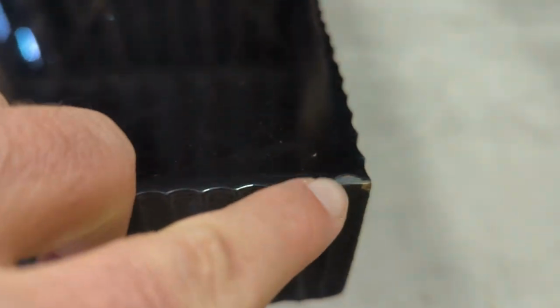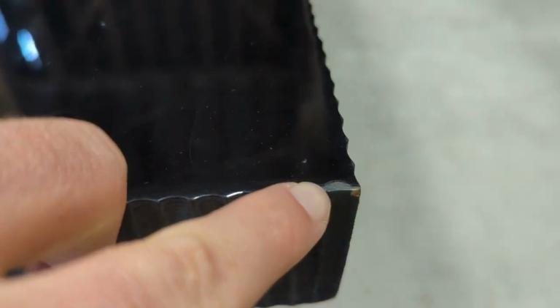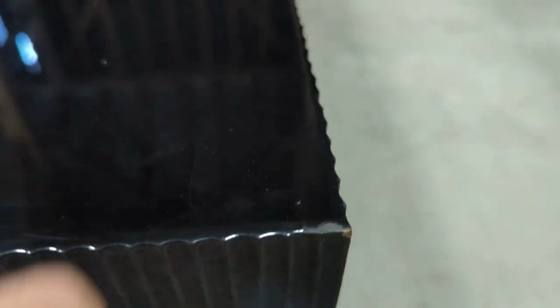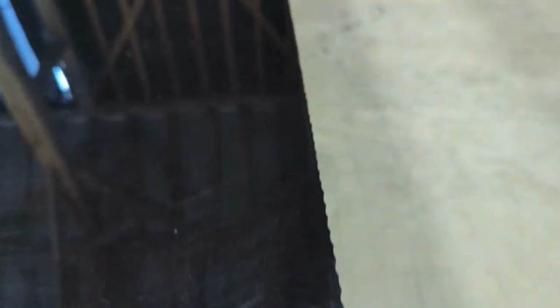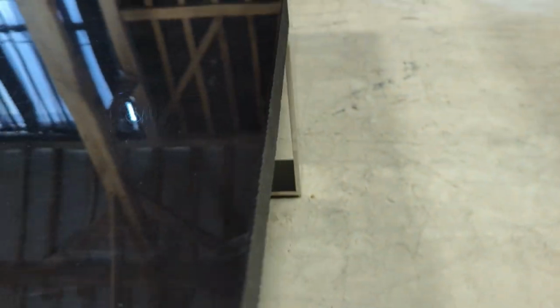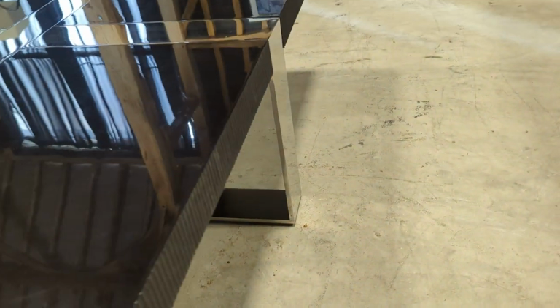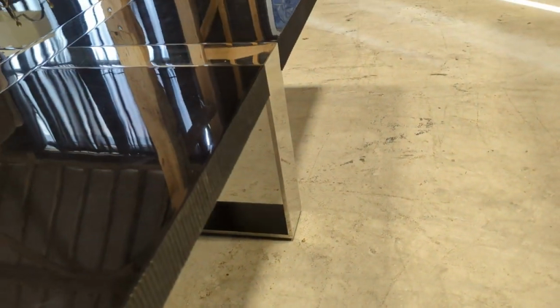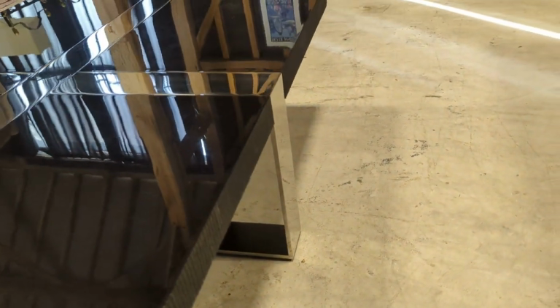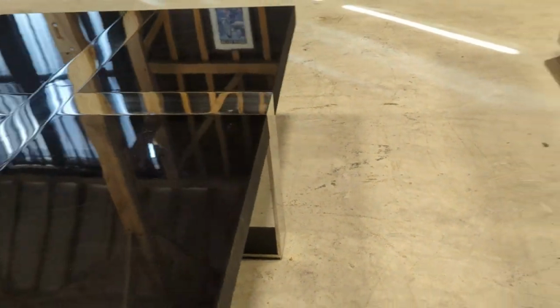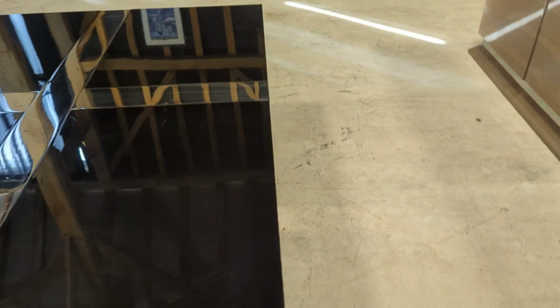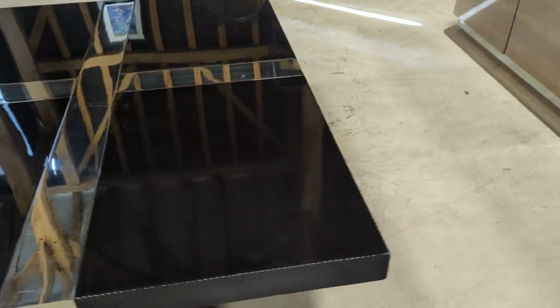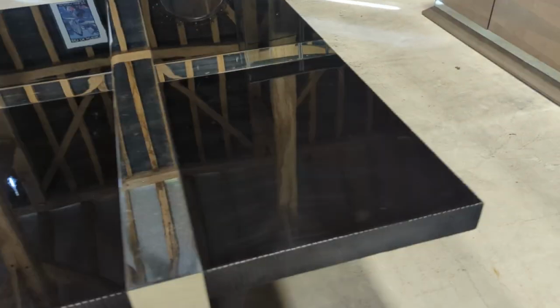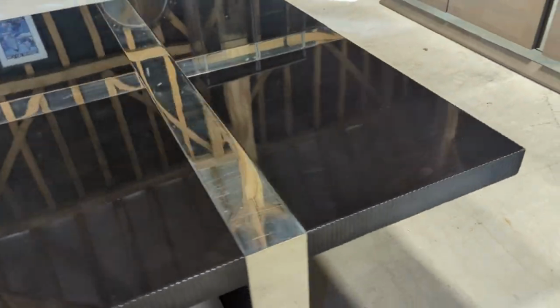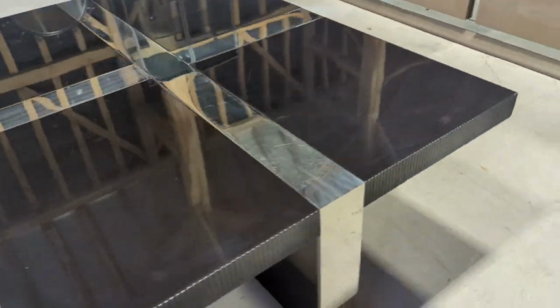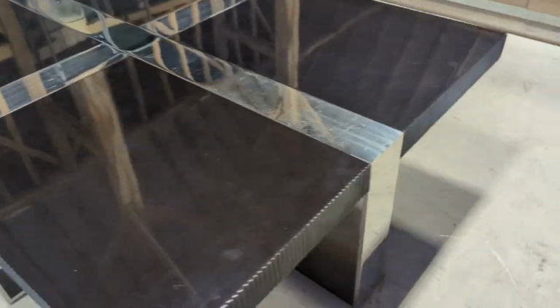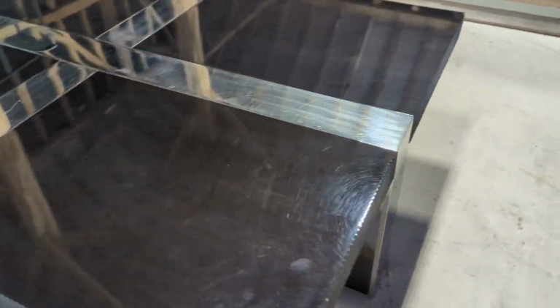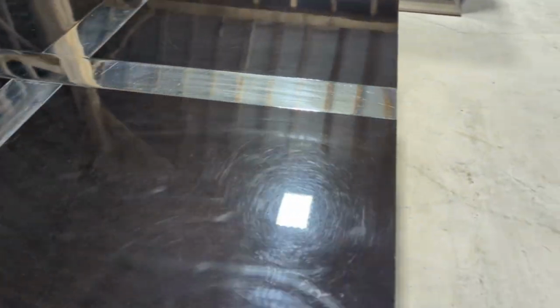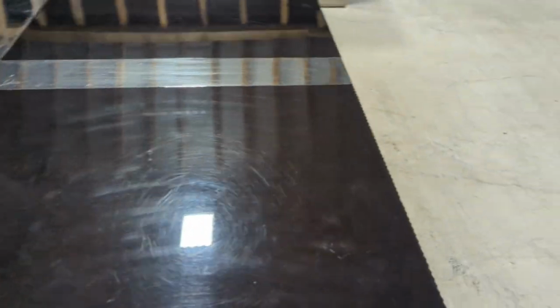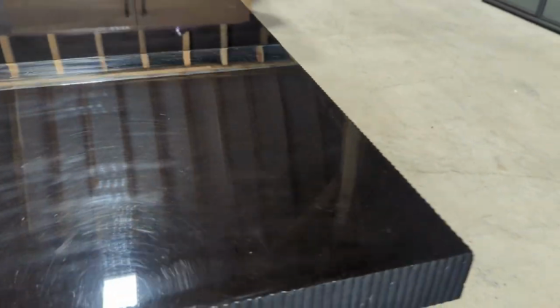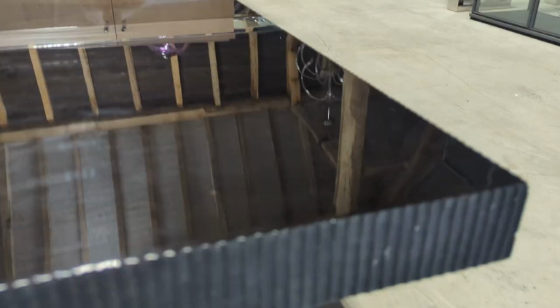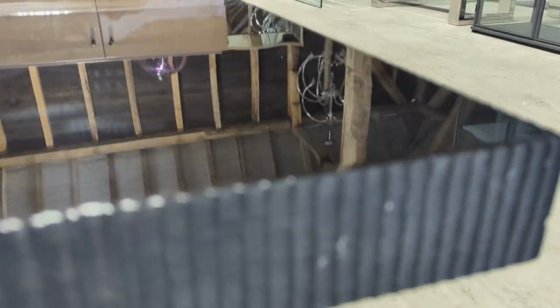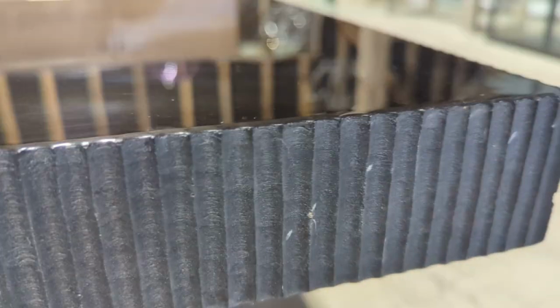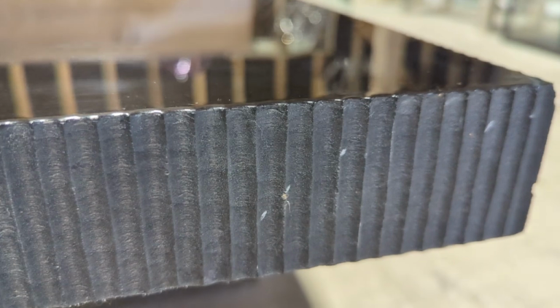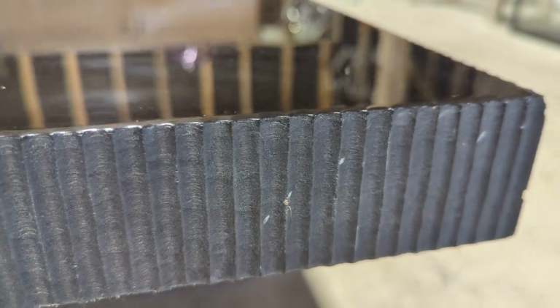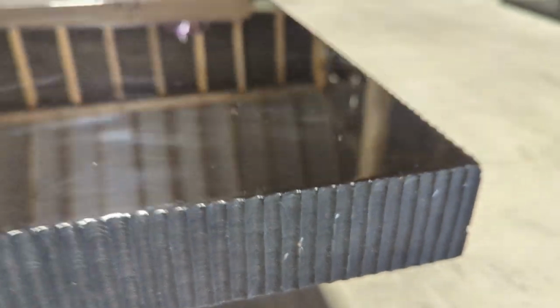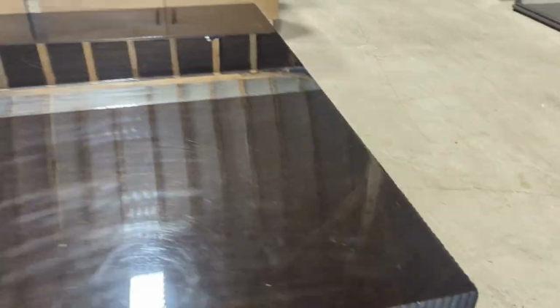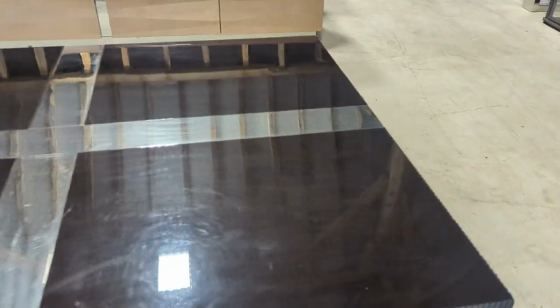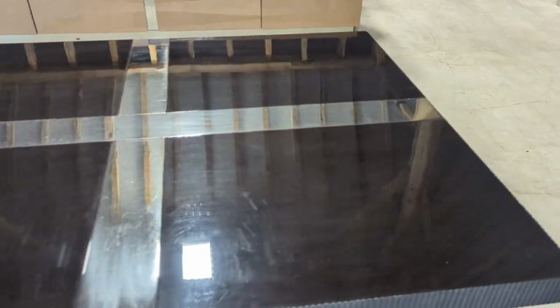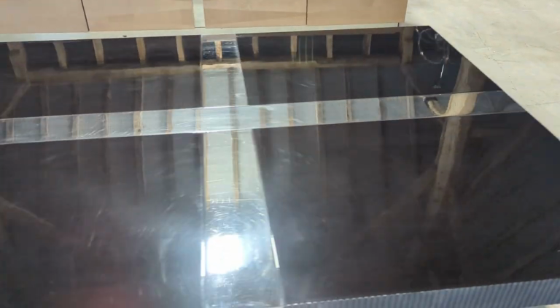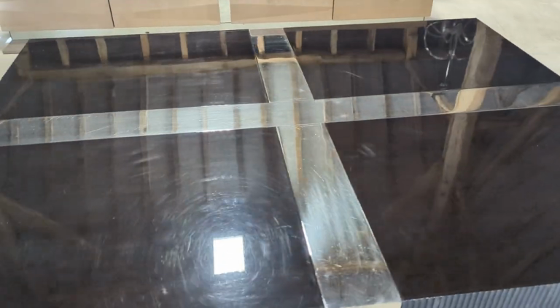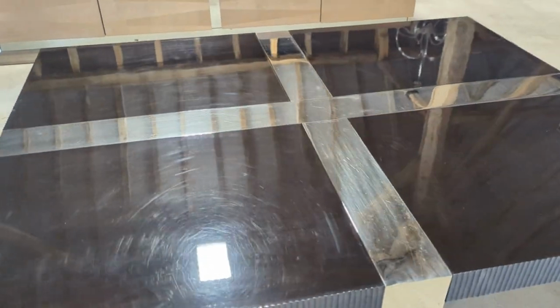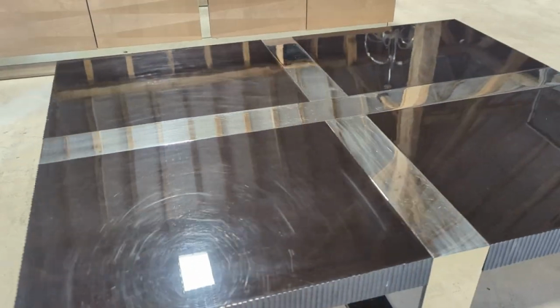It weighs an absolute ton considering its size. It's a current coffee table — just under two and a half thousand pounds to buy new.